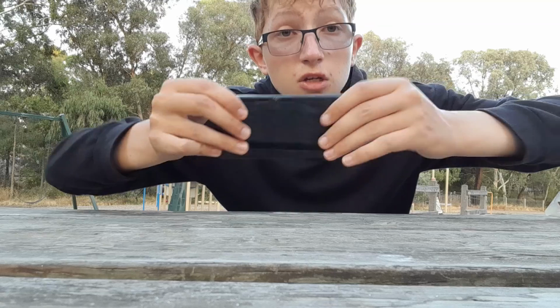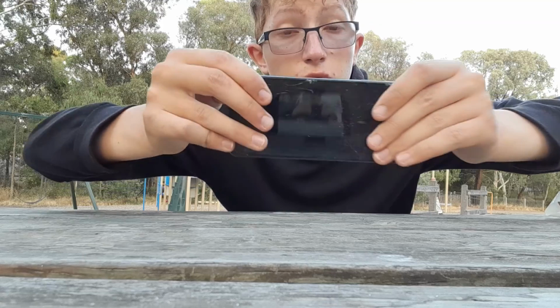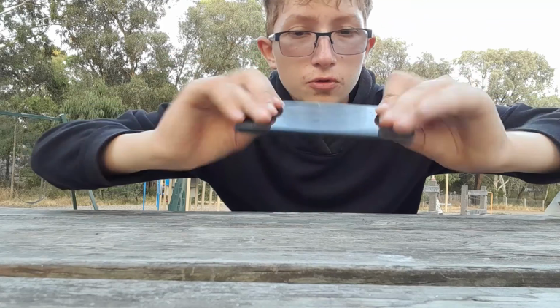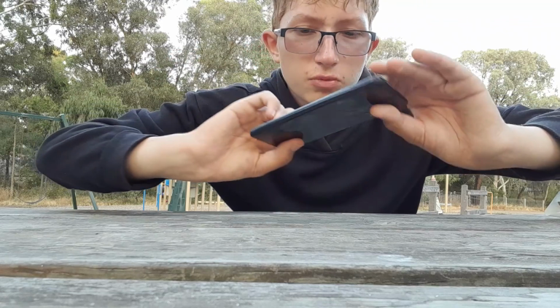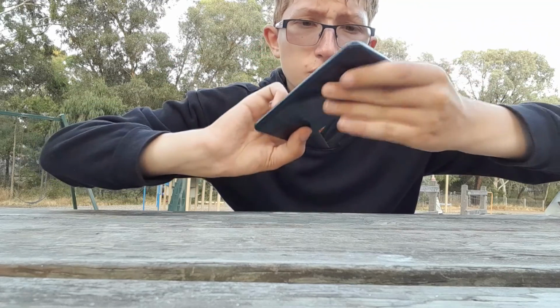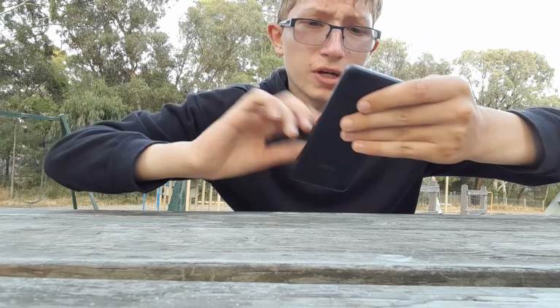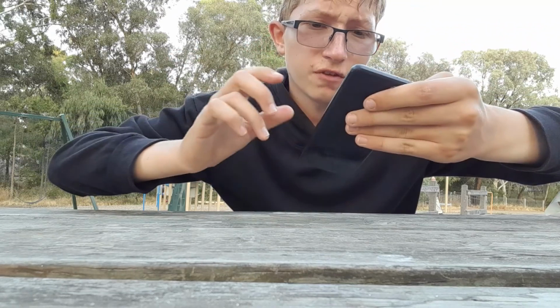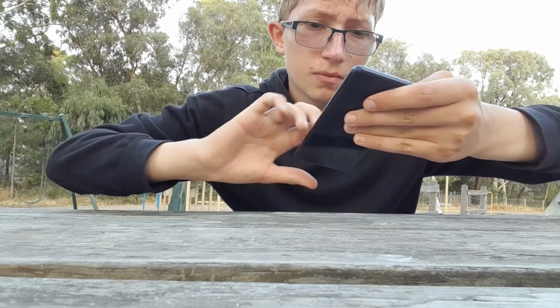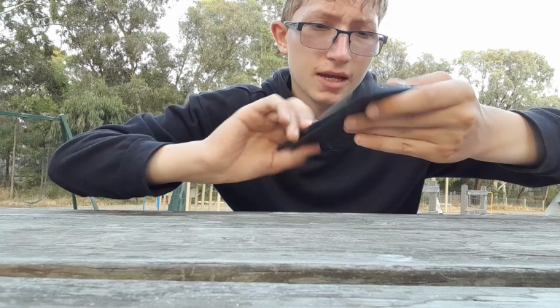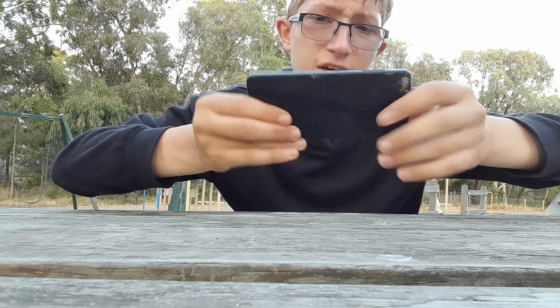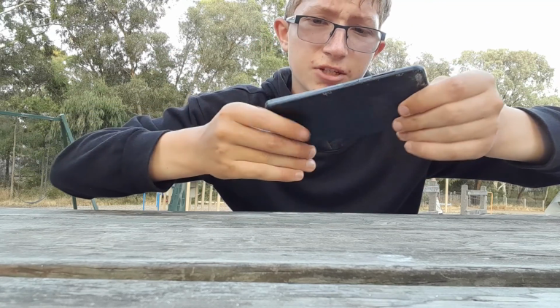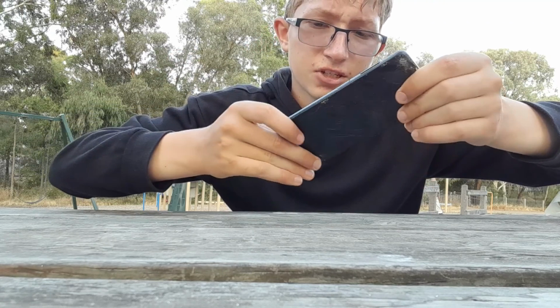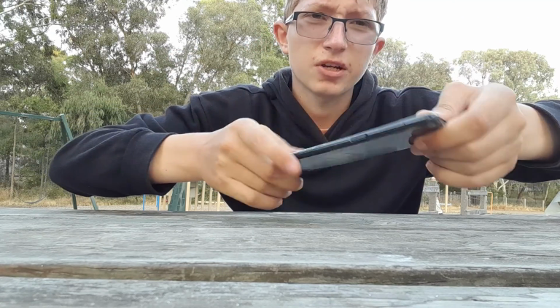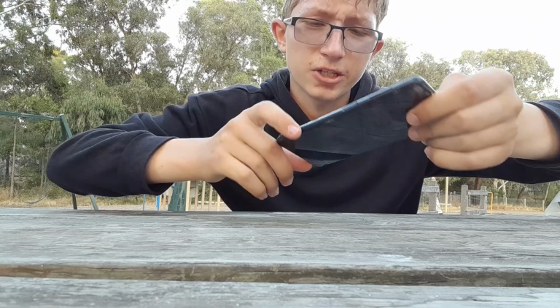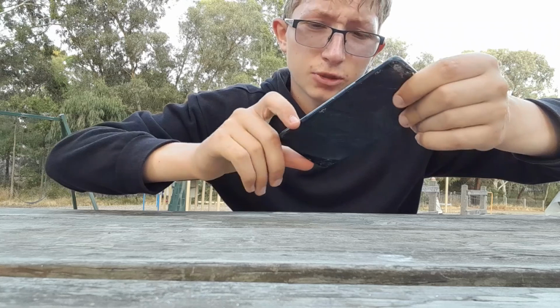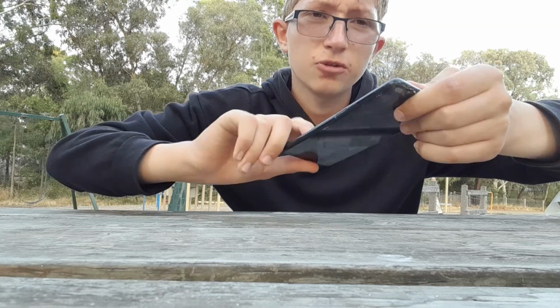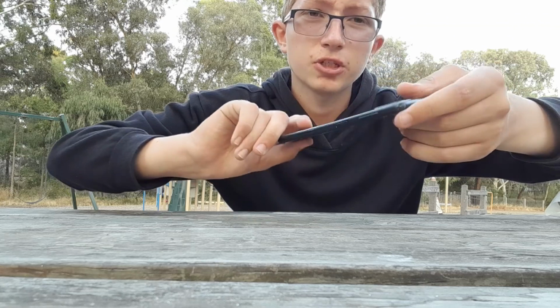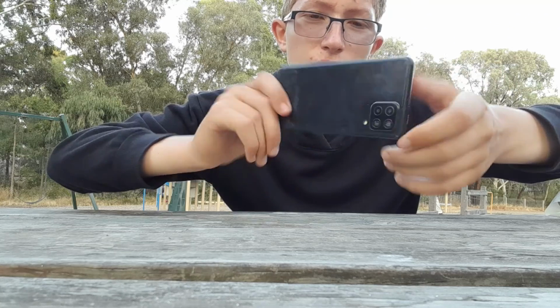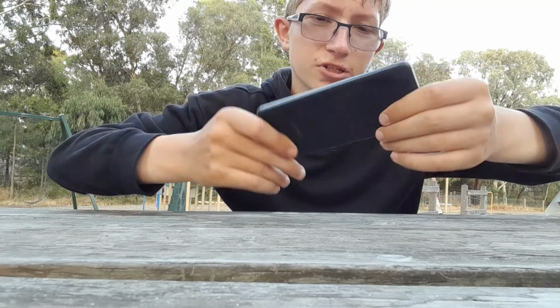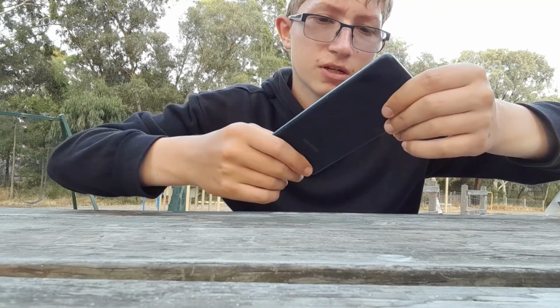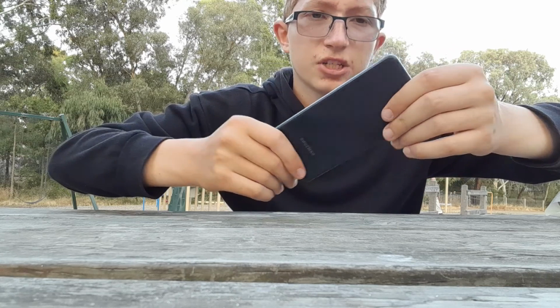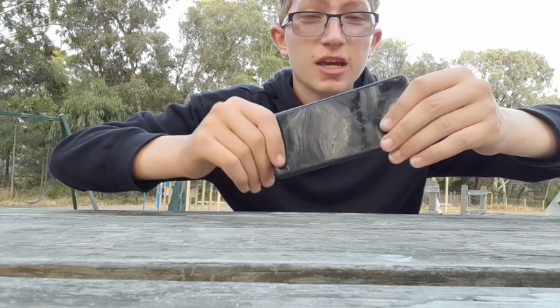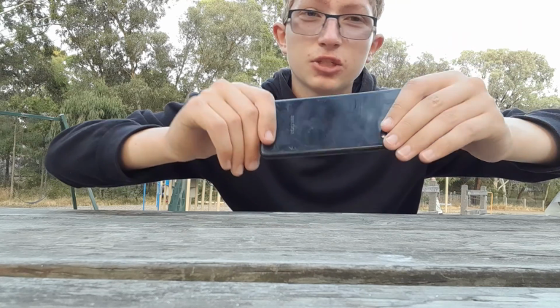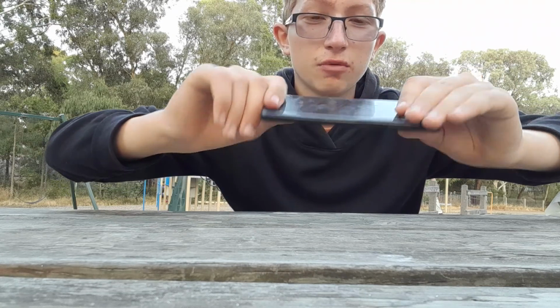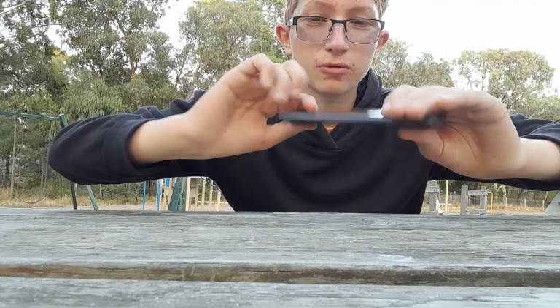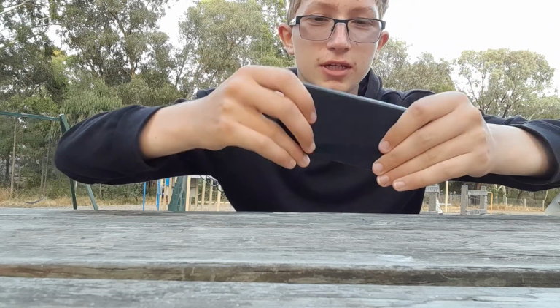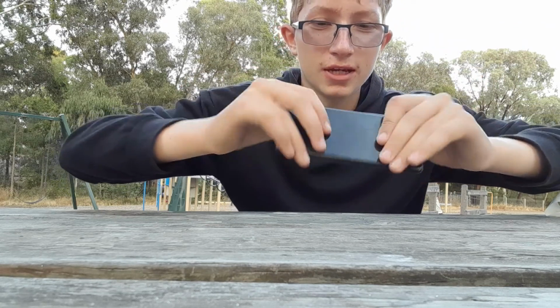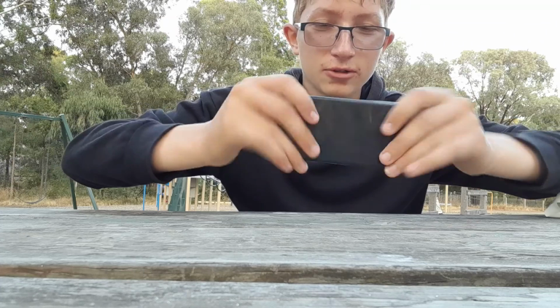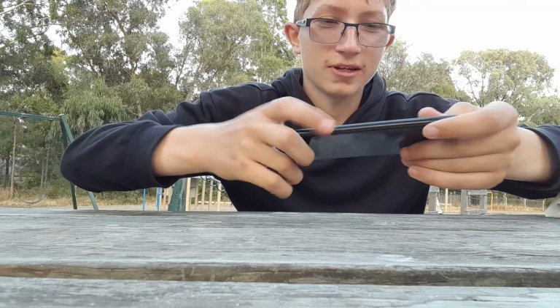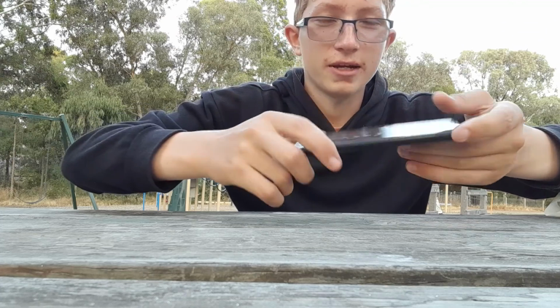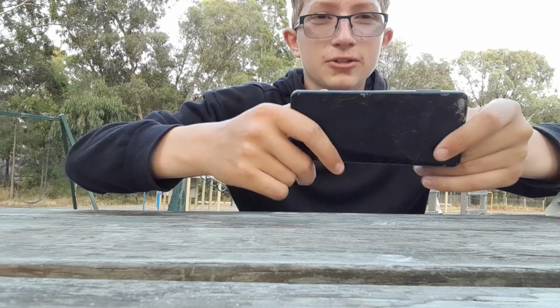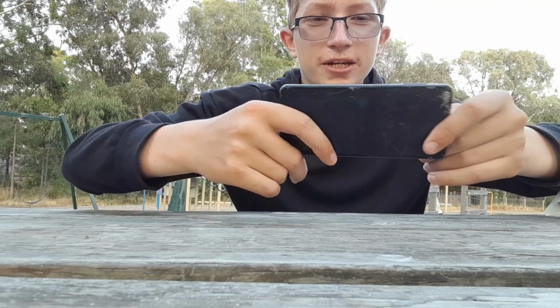What's good guys, we're going to try and break these phones off their hands. This is the Samsung Galaxy A22, but we're just going to call it the Samsung Galaxy S21 Ultra. It looks like it anyway — it's shattered.